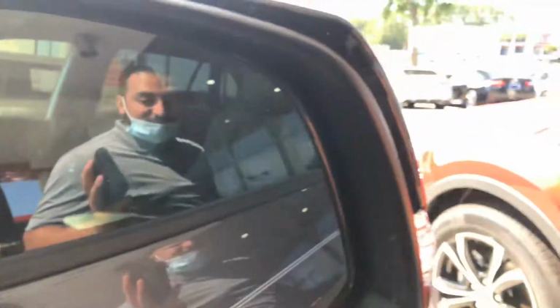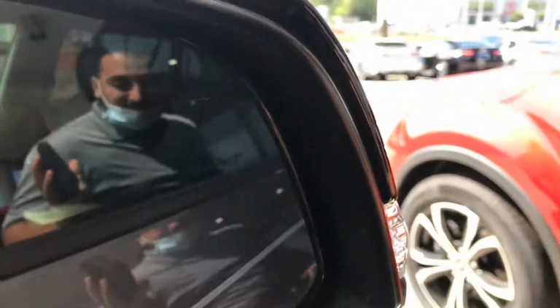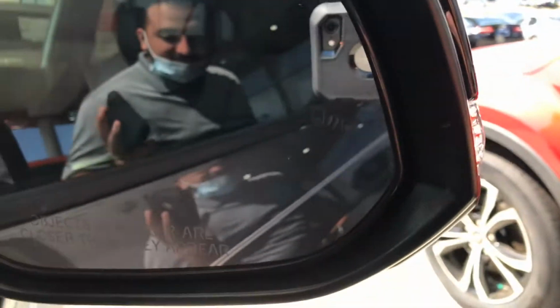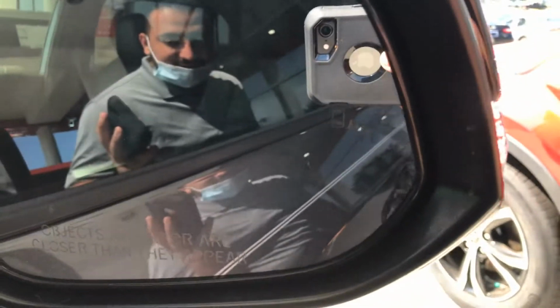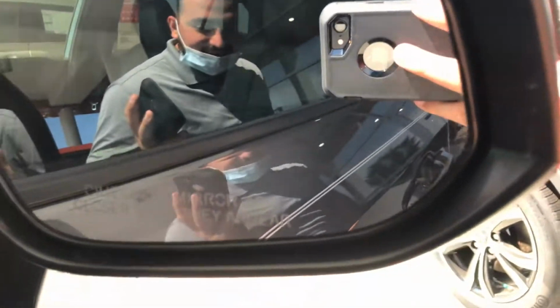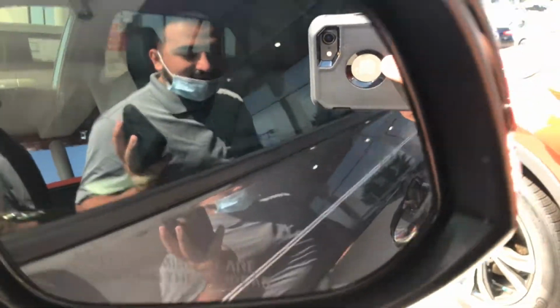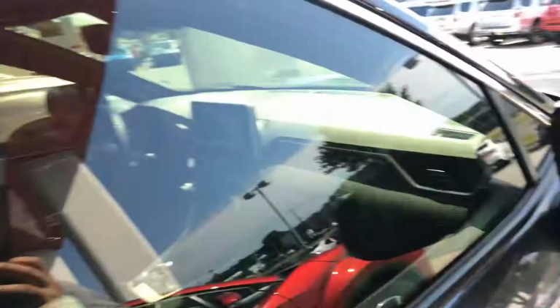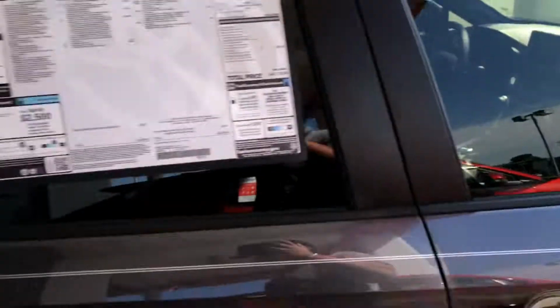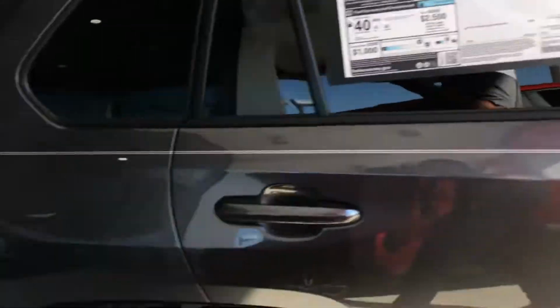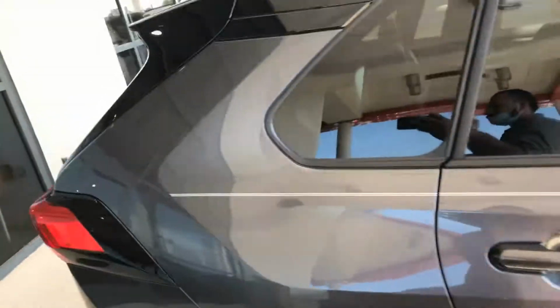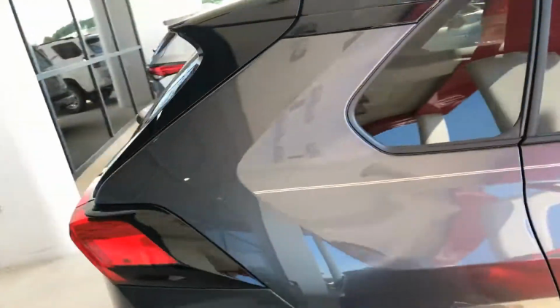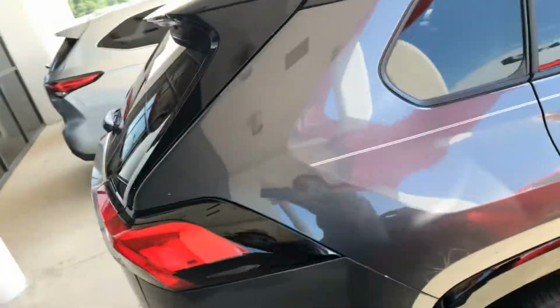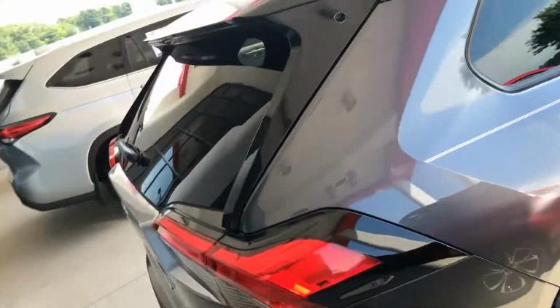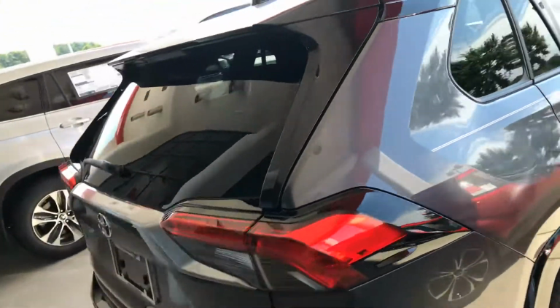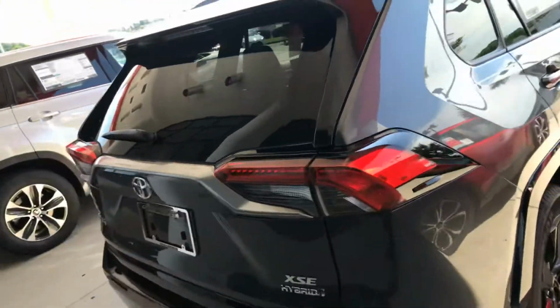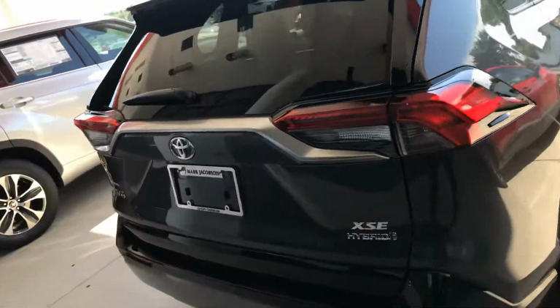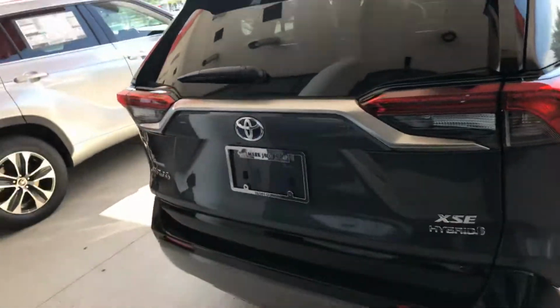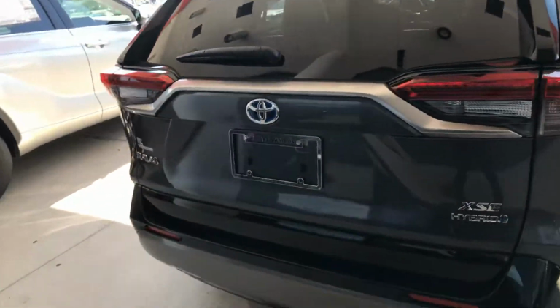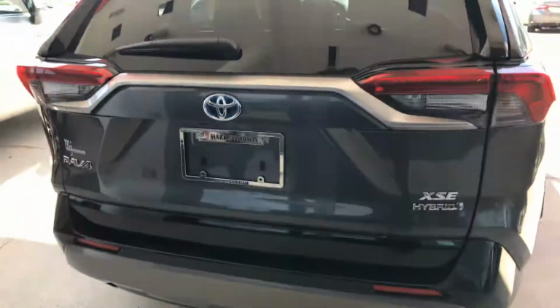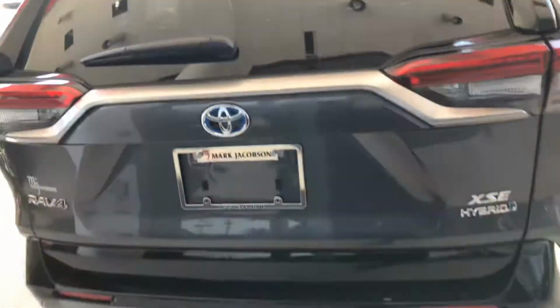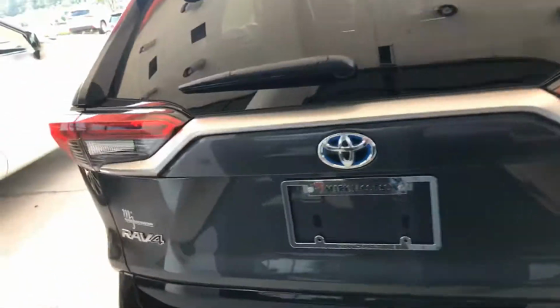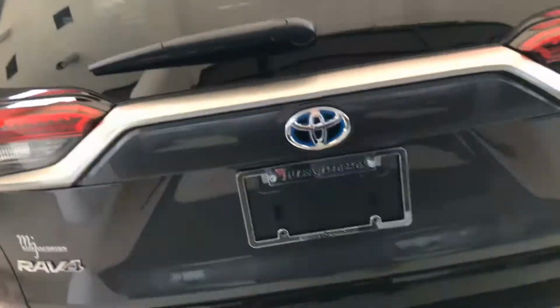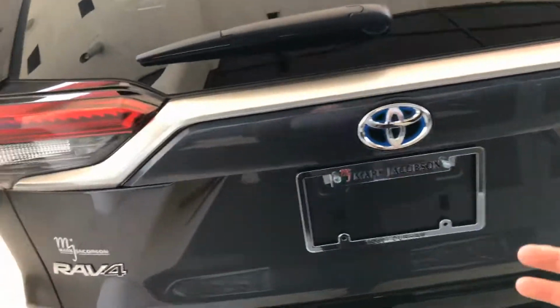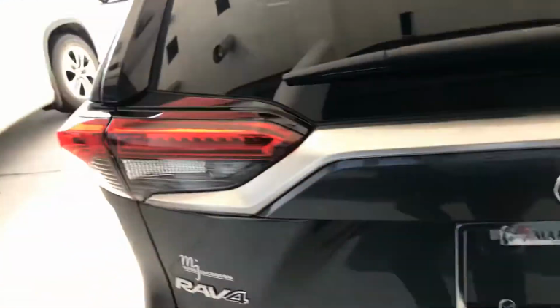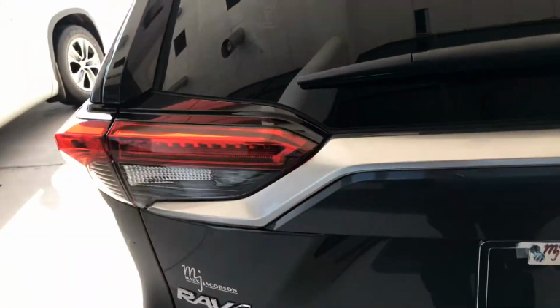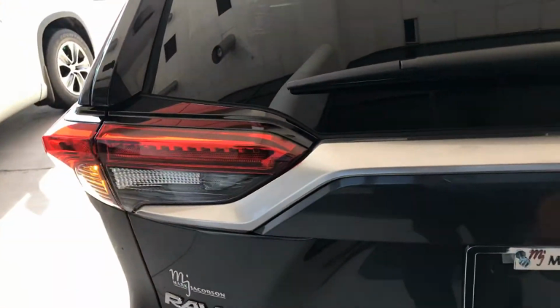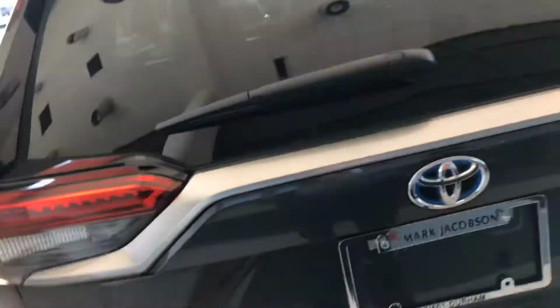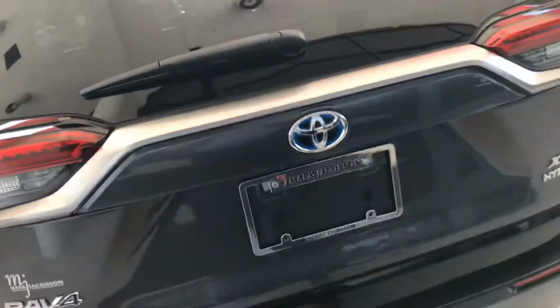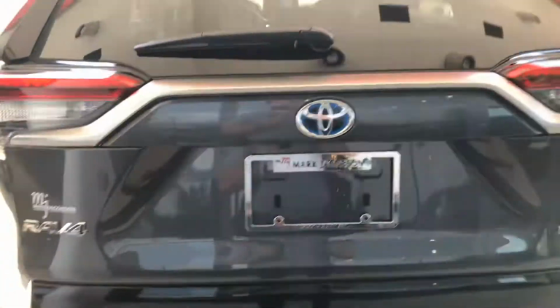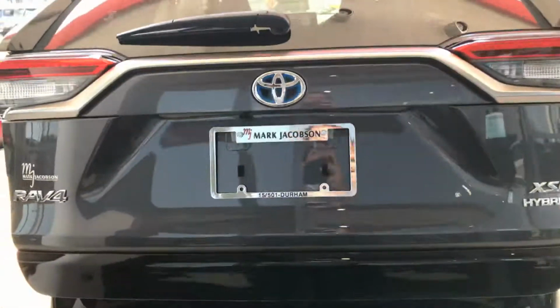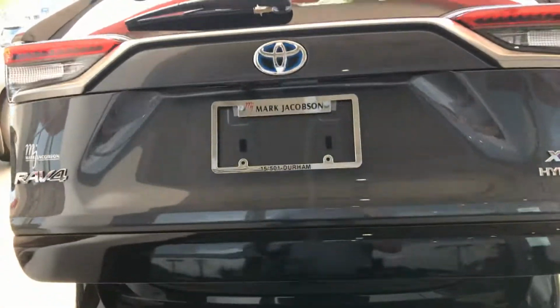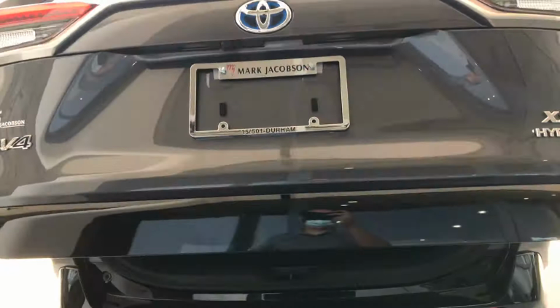It has blind spot monitors there so you can take a look at that. This color combination is just gorgeous on this 2020. It also has the automatic trunk lift.